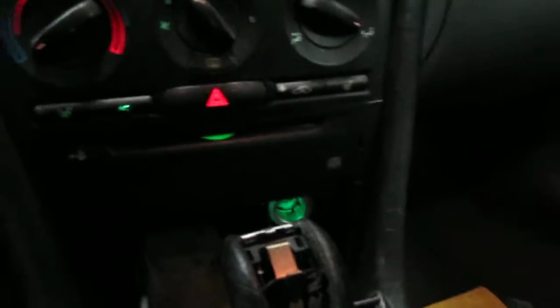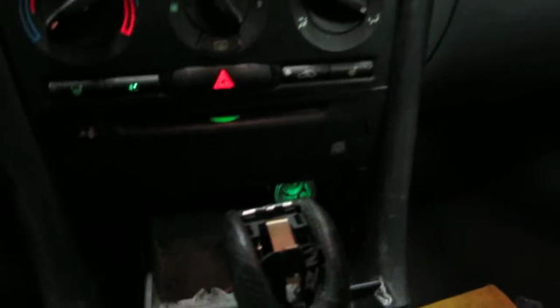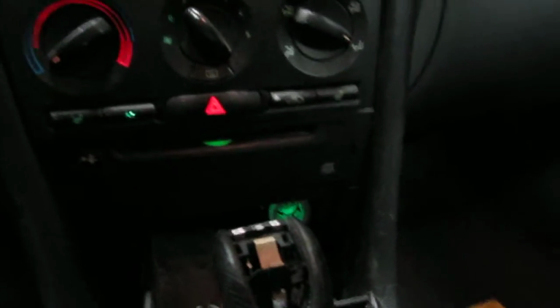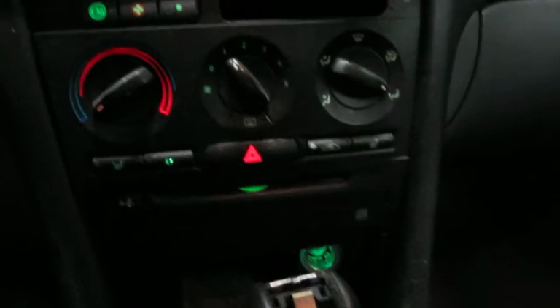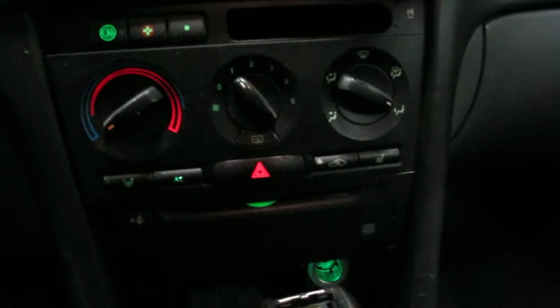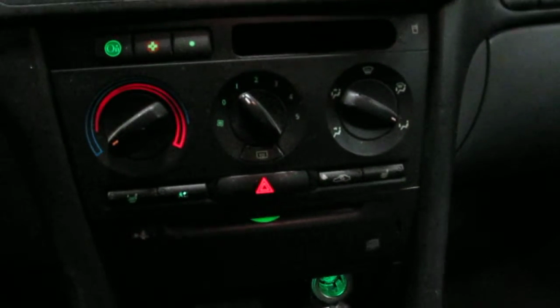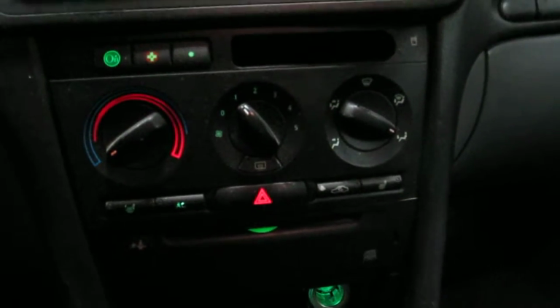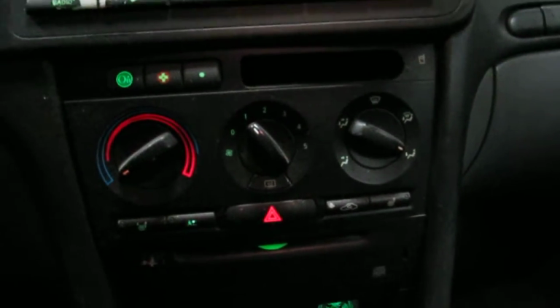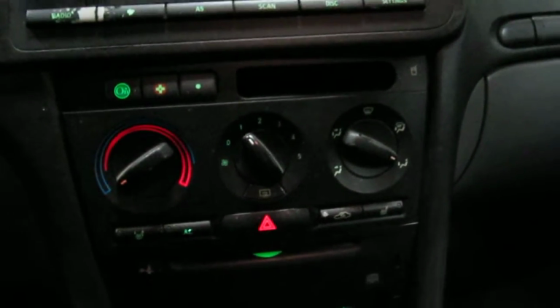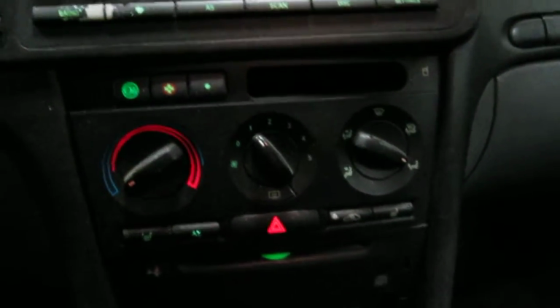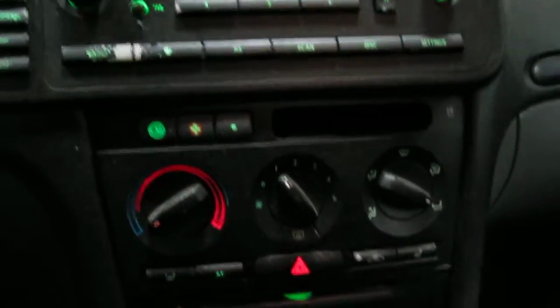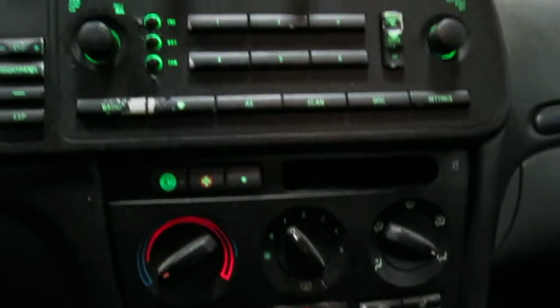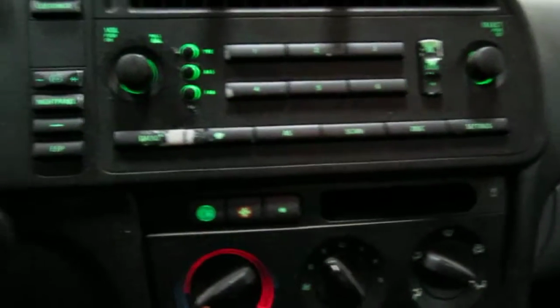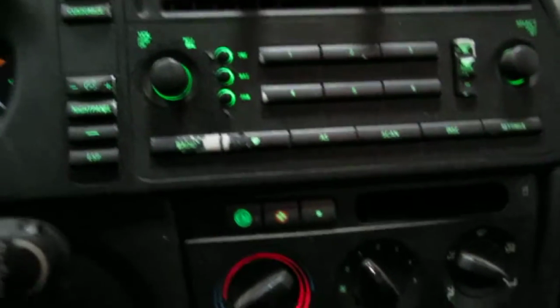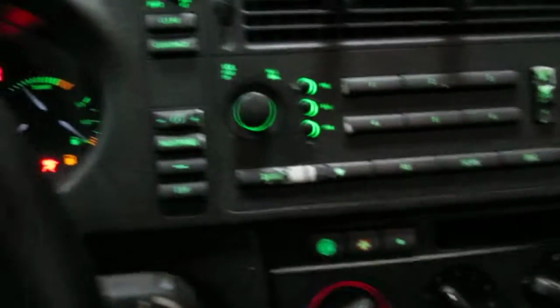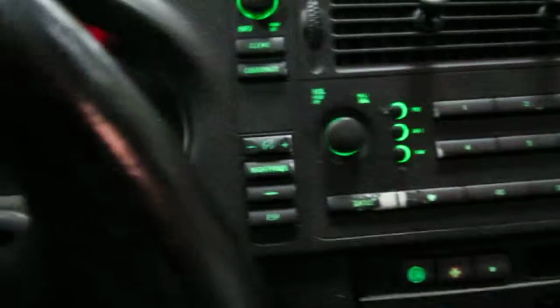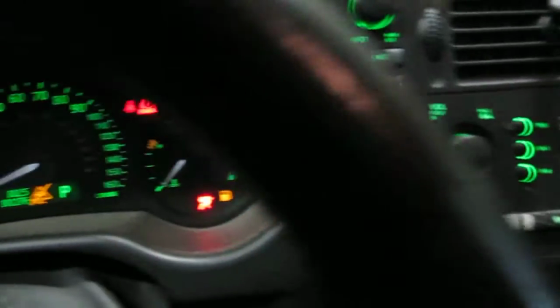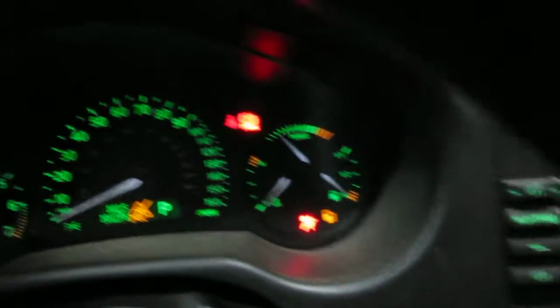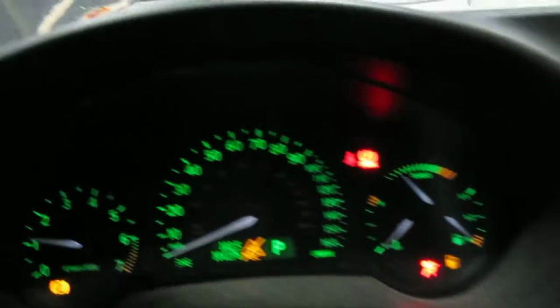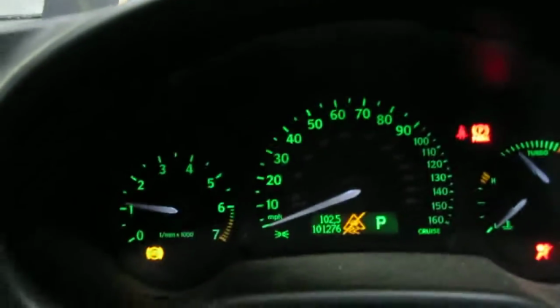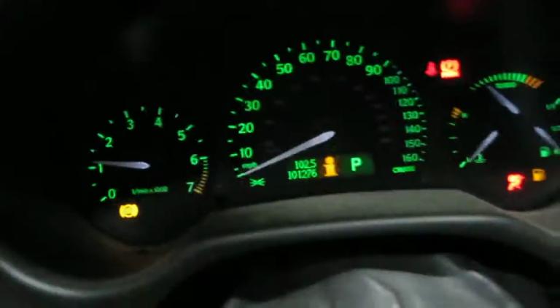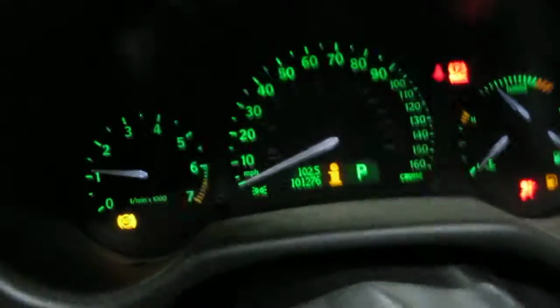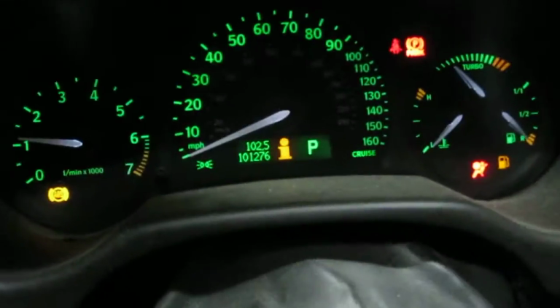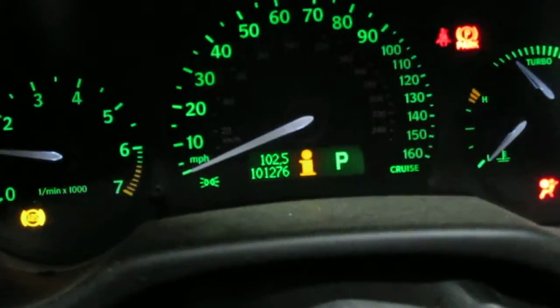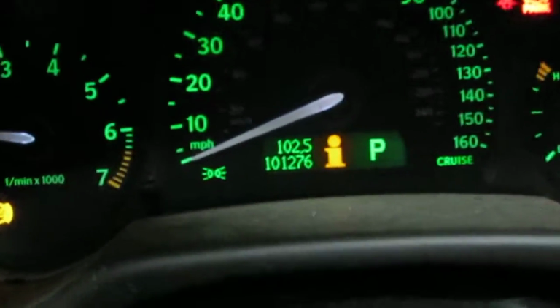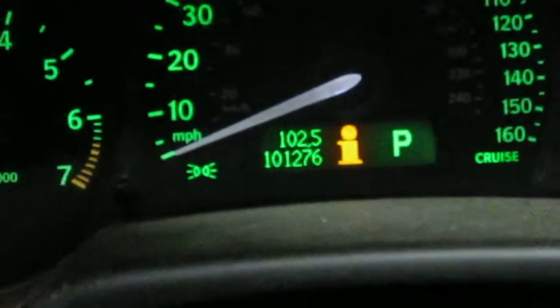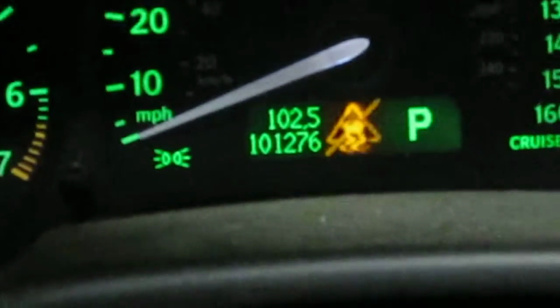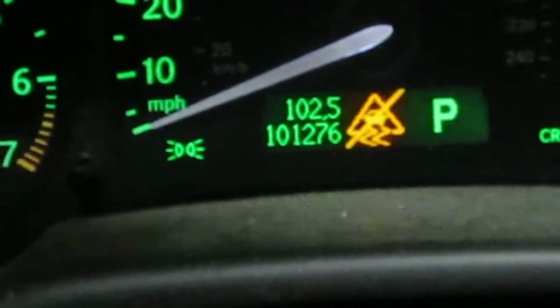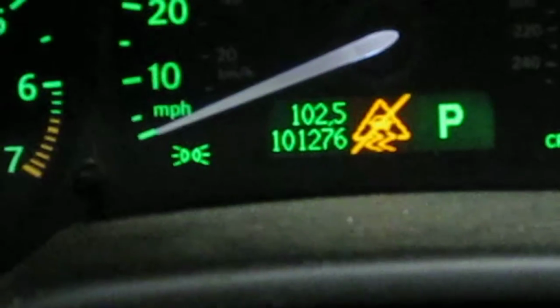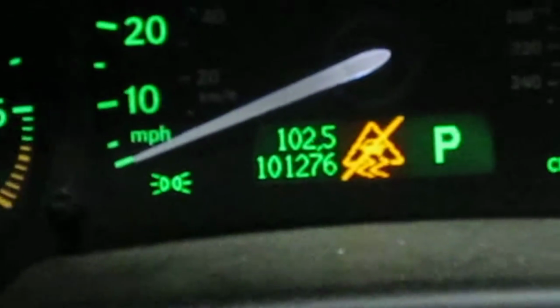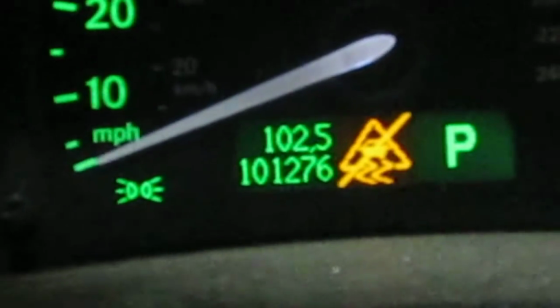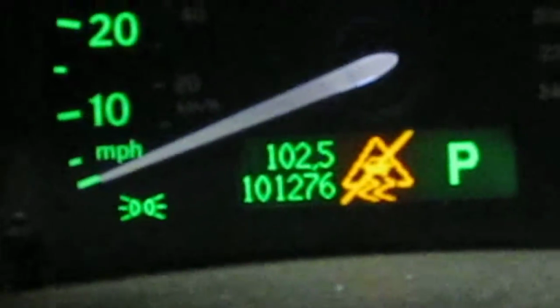It also has a factory AM/FM and CD player, standard climate control, and does also have a factory tachometer. As I had mentioned before, the vehicle does have 101,000 miles, as you can see here.